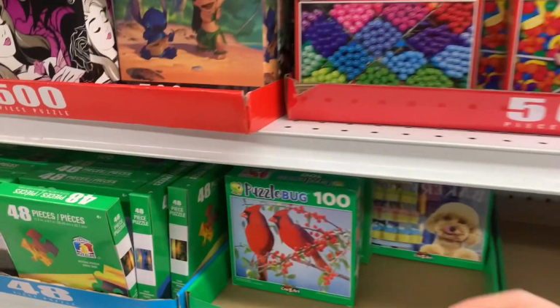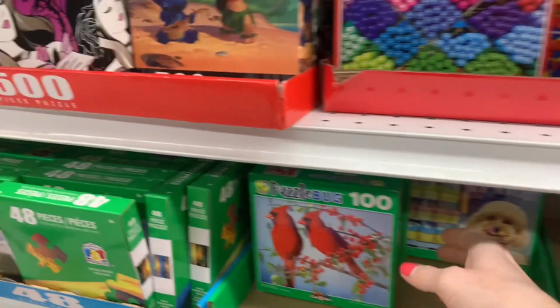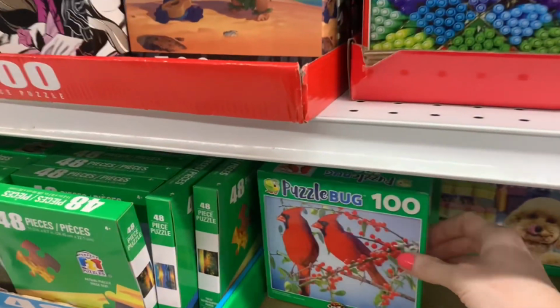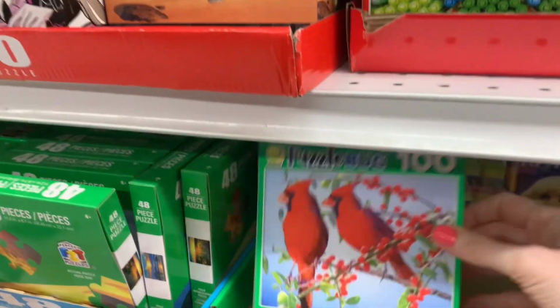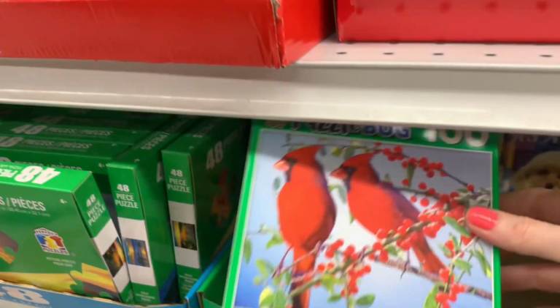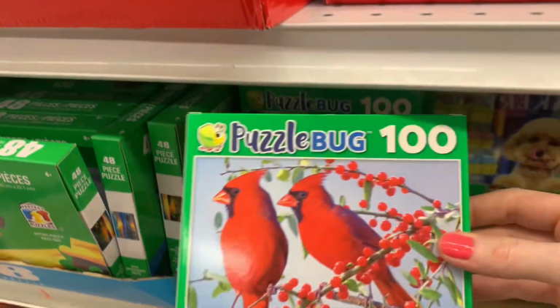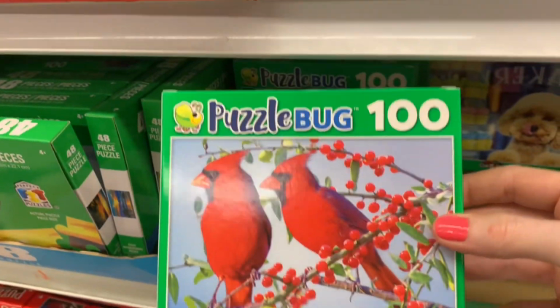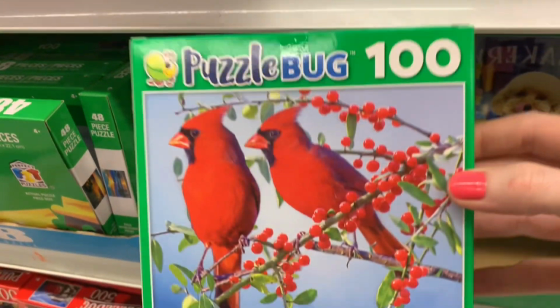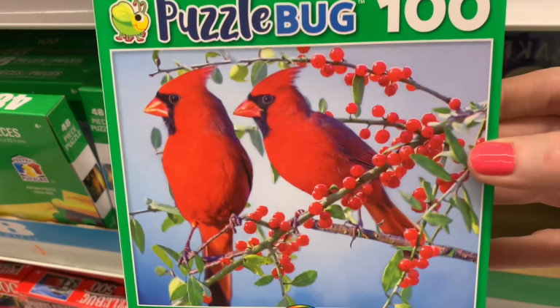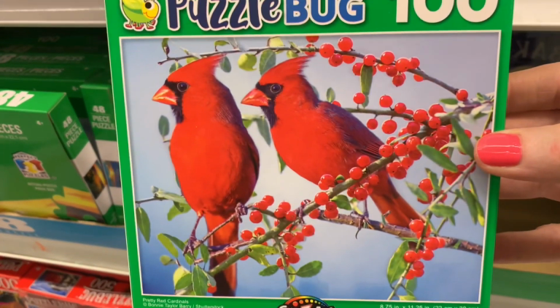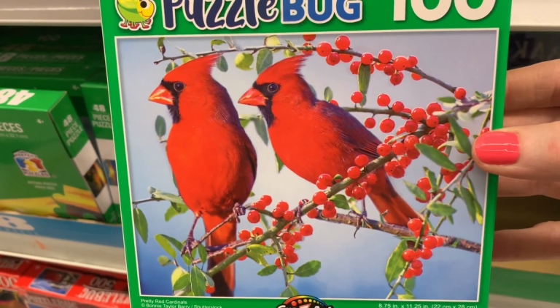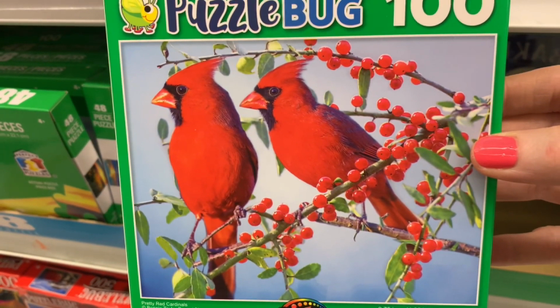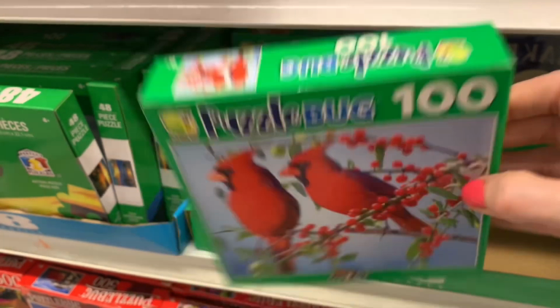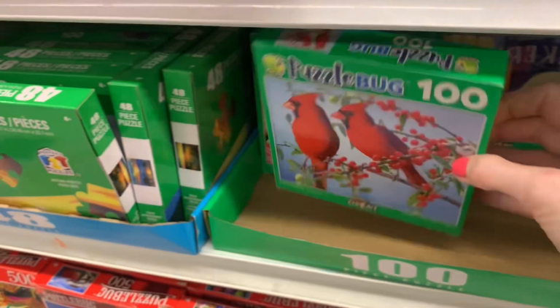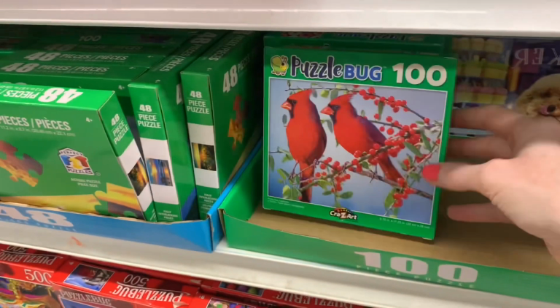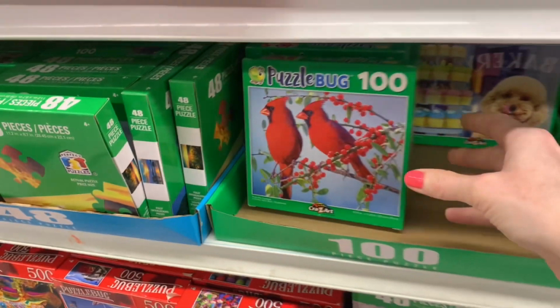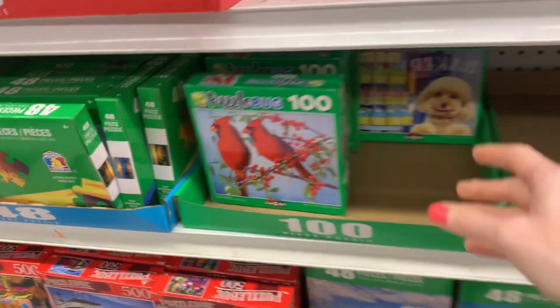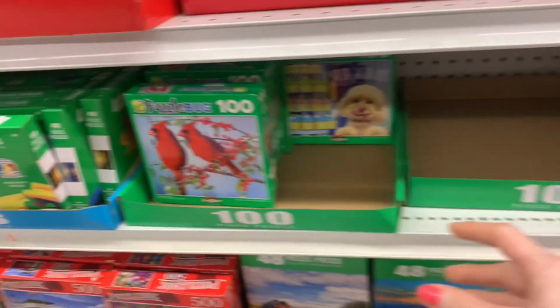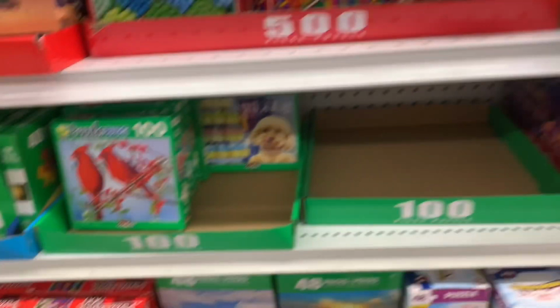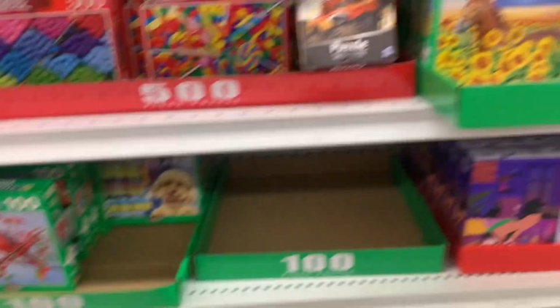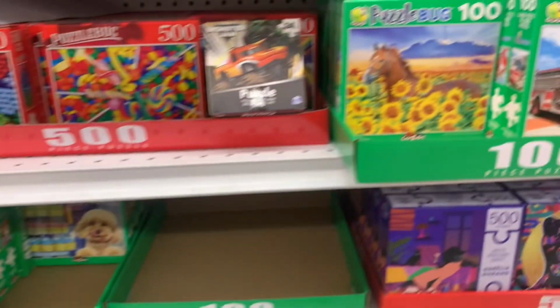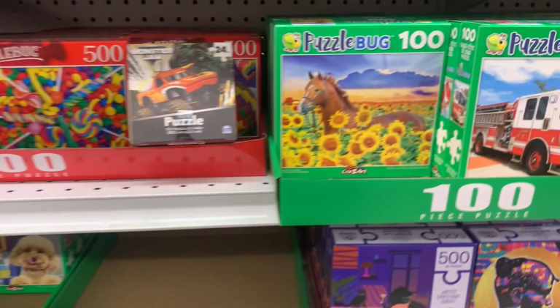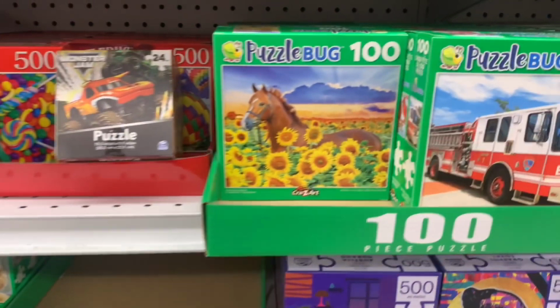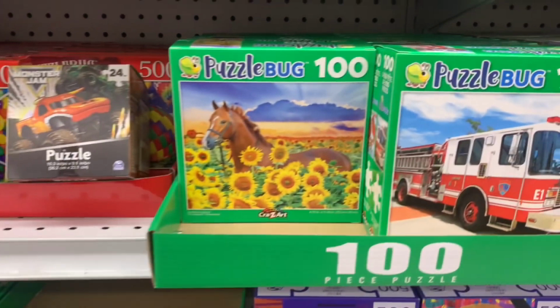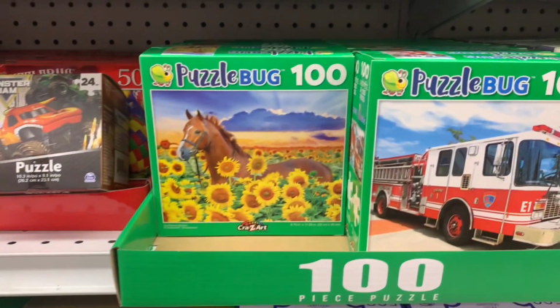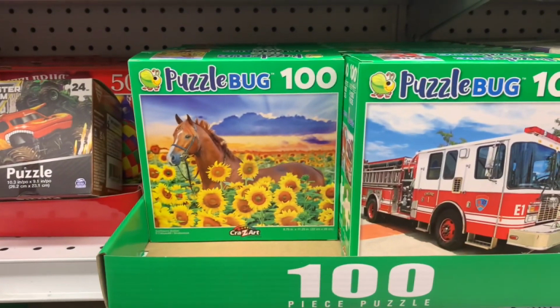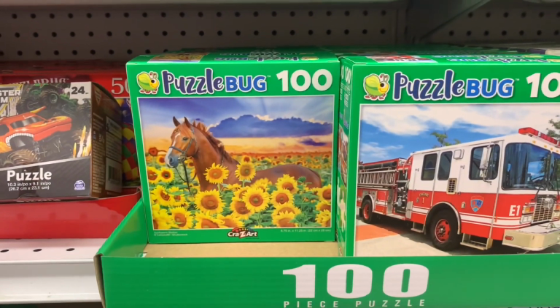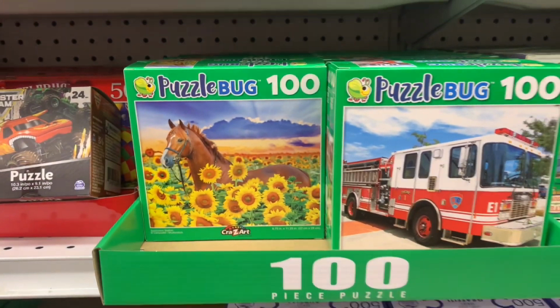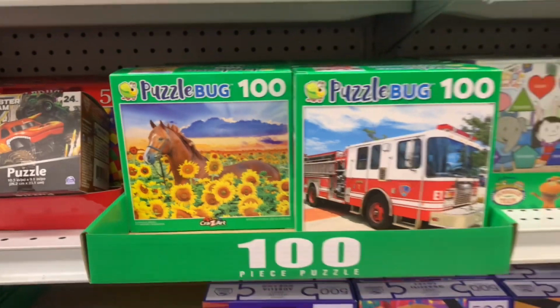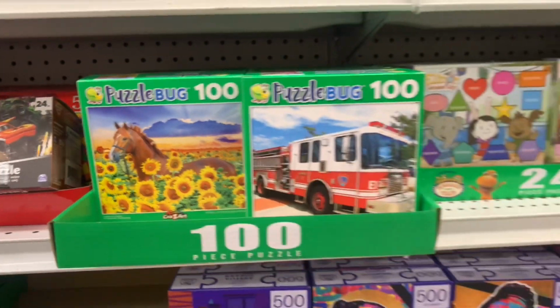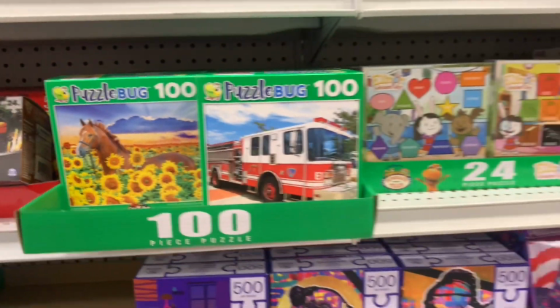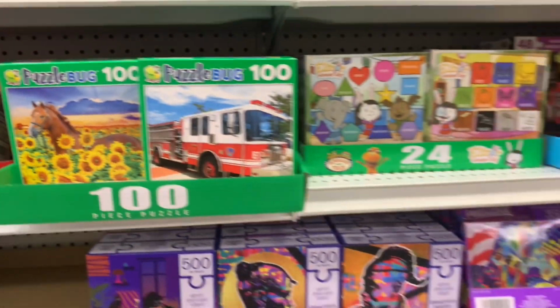Oh, that's such a pretty puzzle with cardinals on it. And even that one with the horse and the sunflower is very nice.